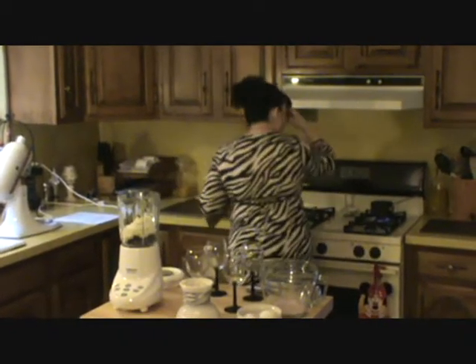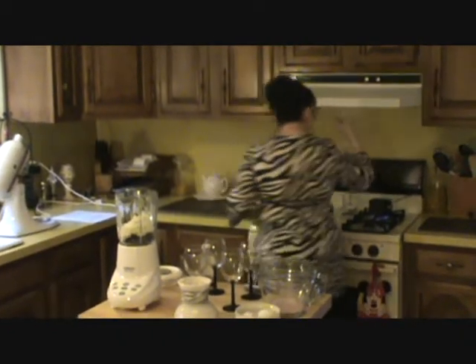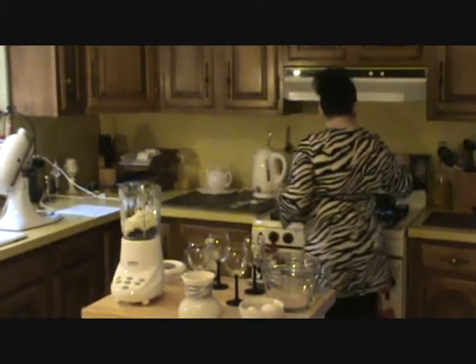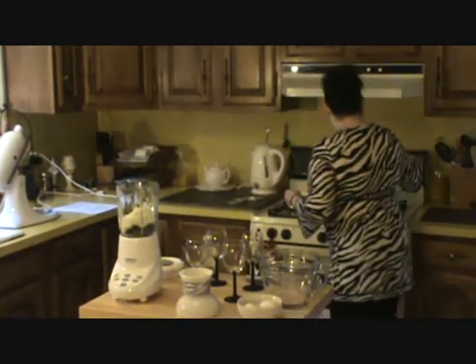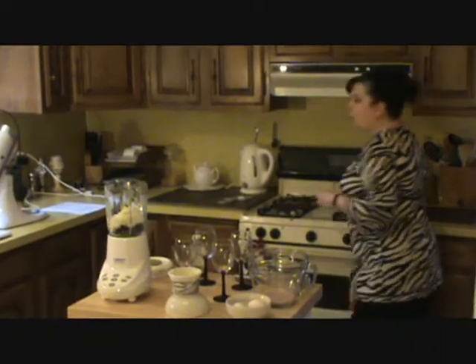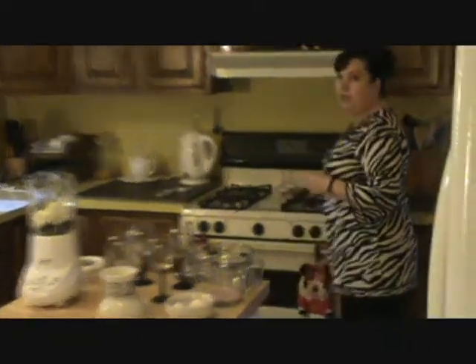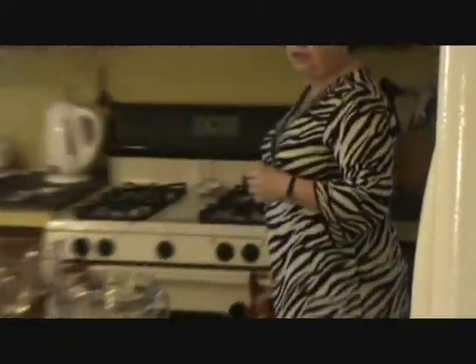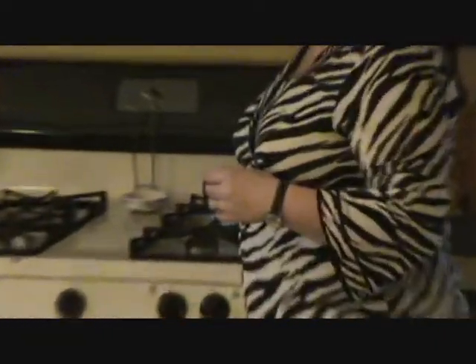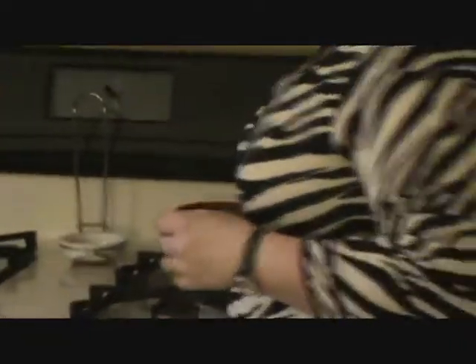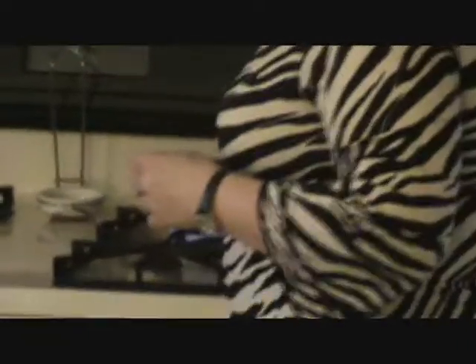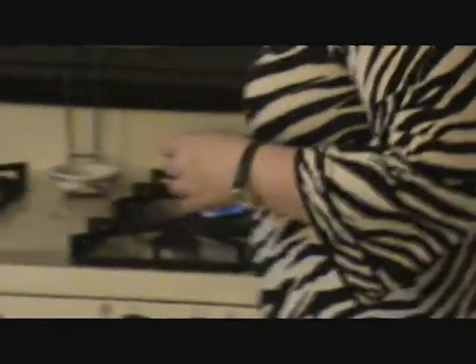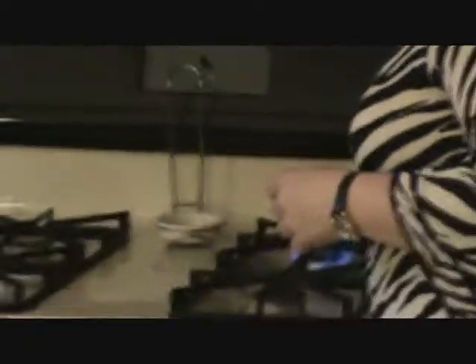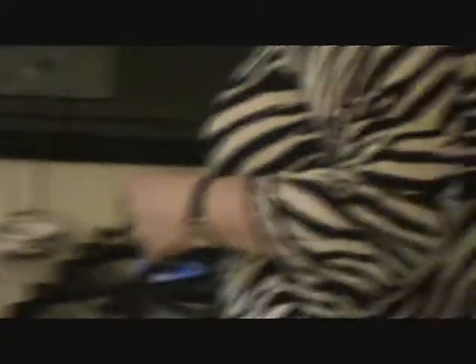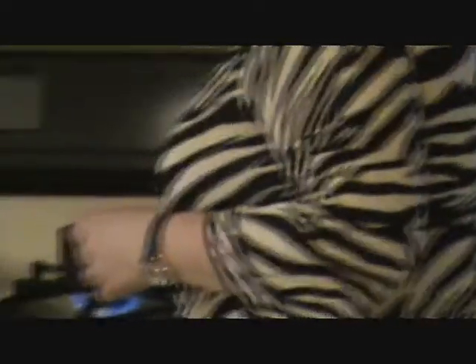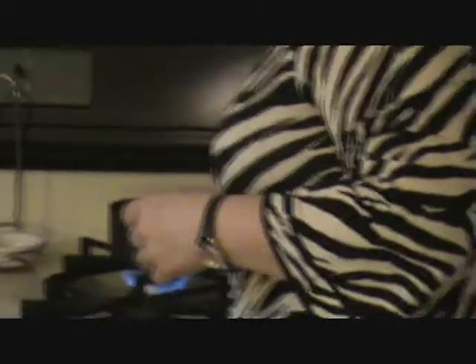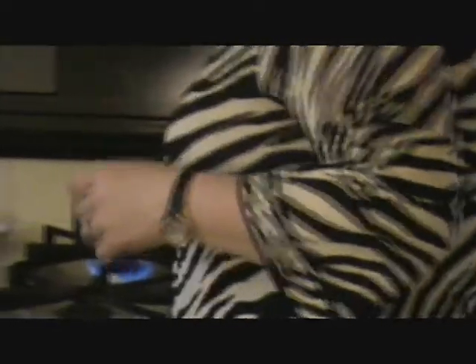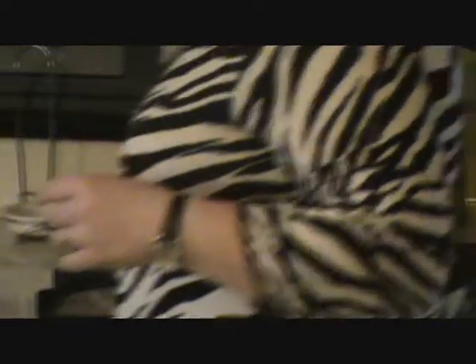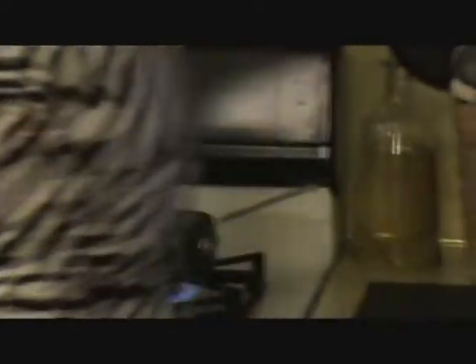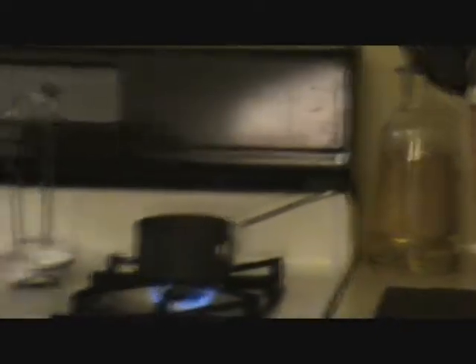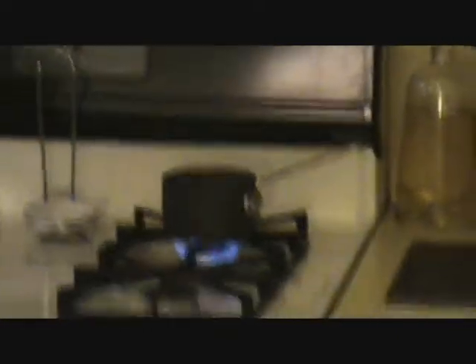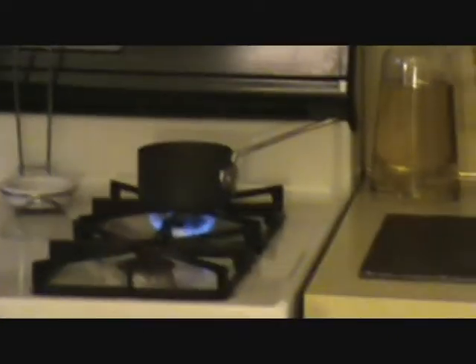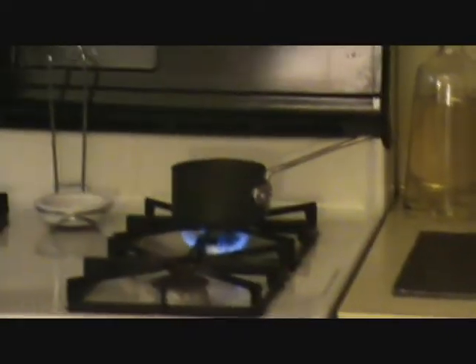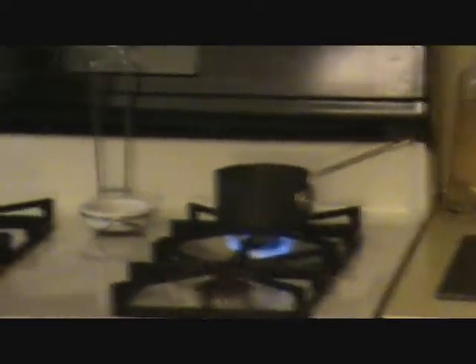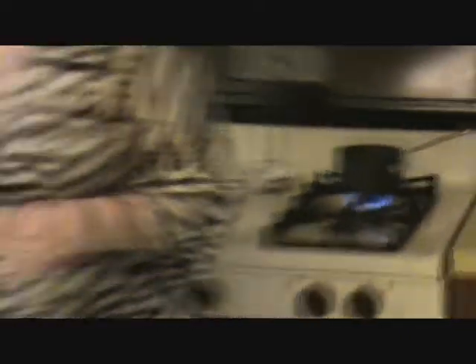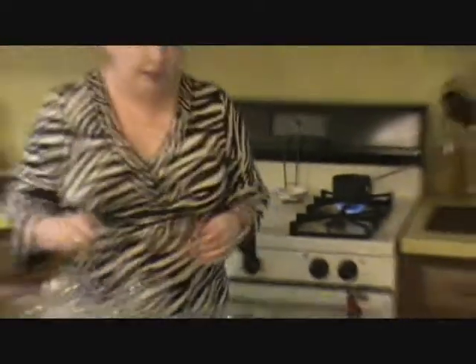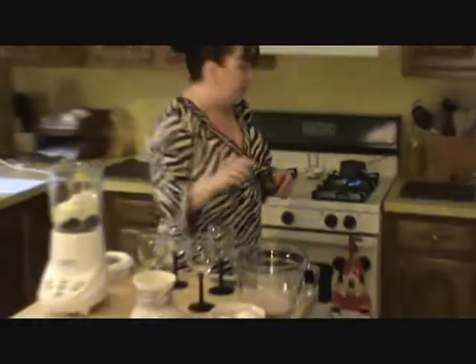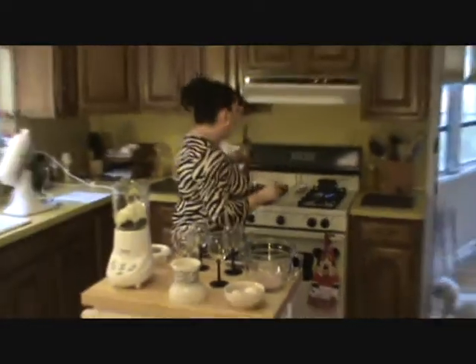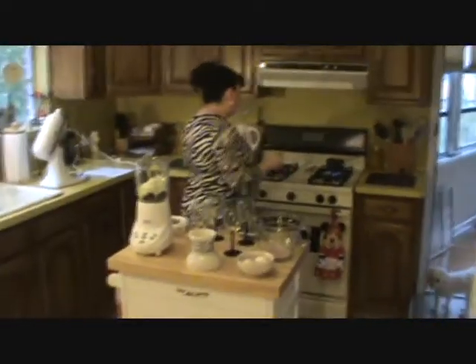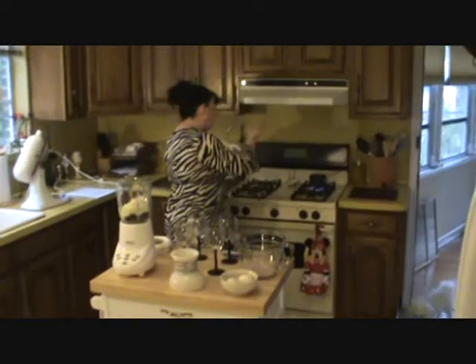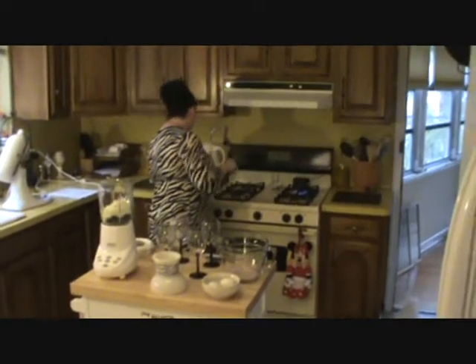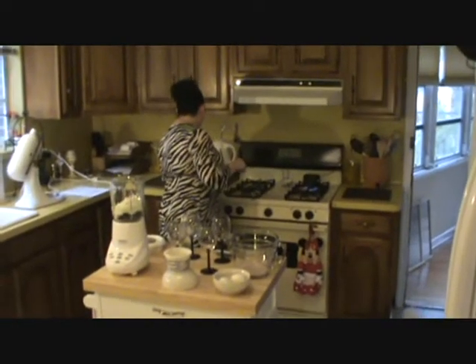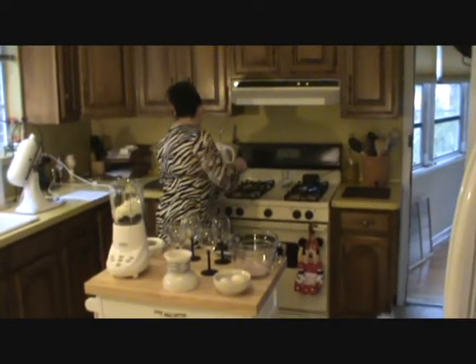You take 1 cup of heavy cream and heat it until it's just bubbling there.